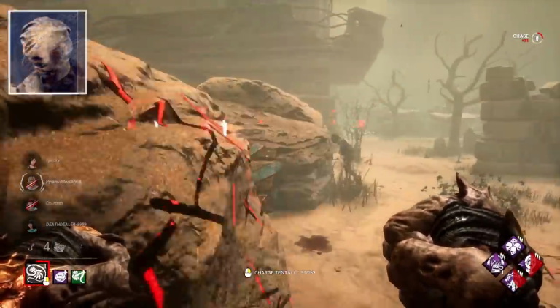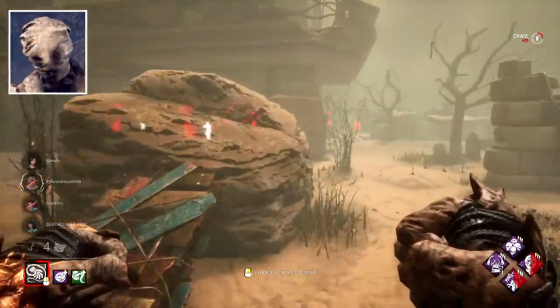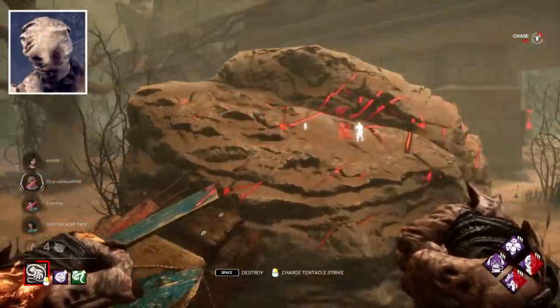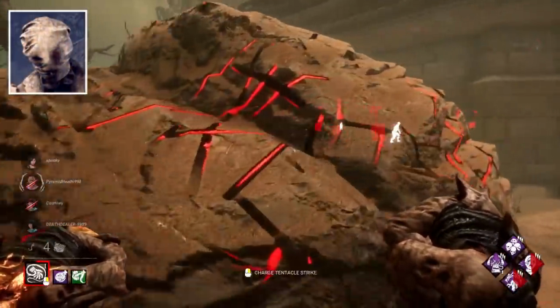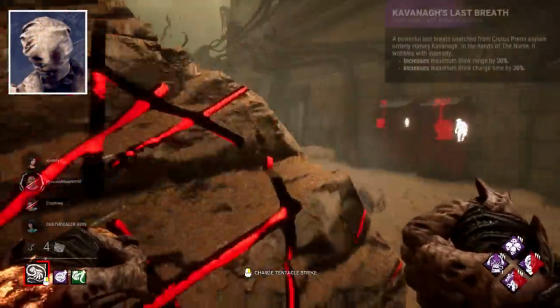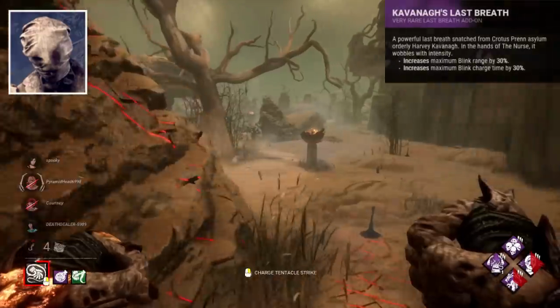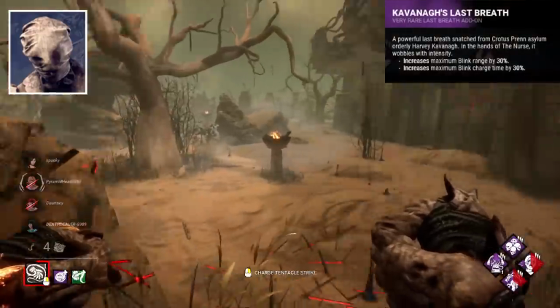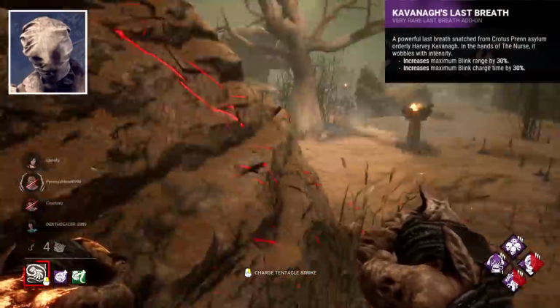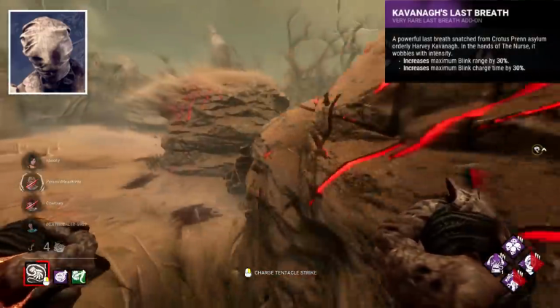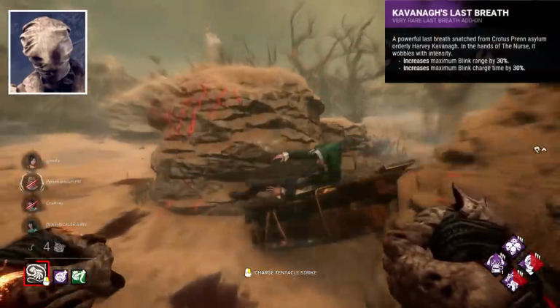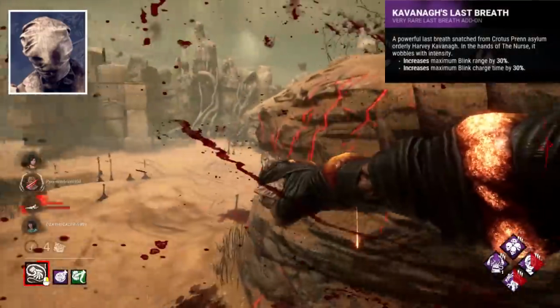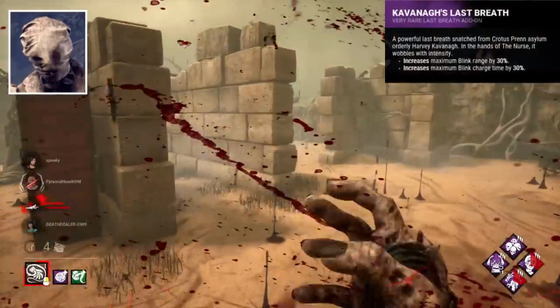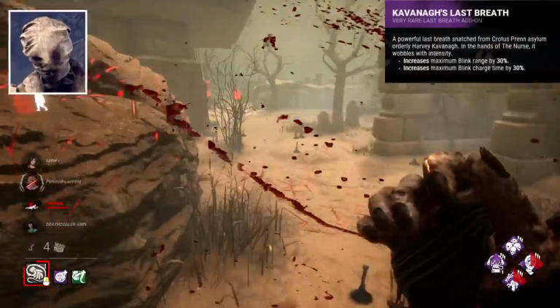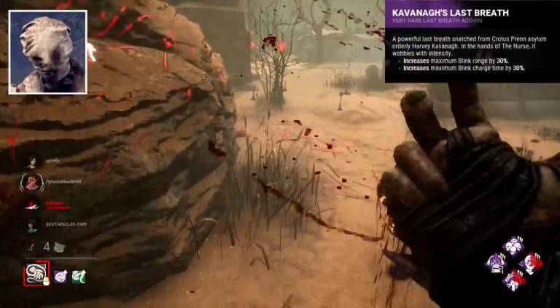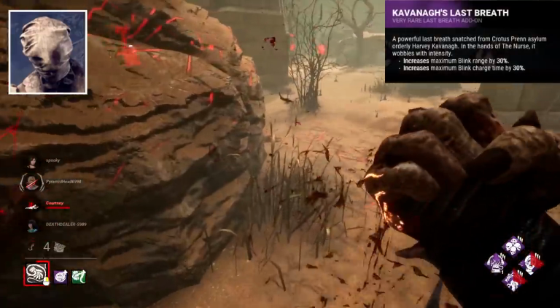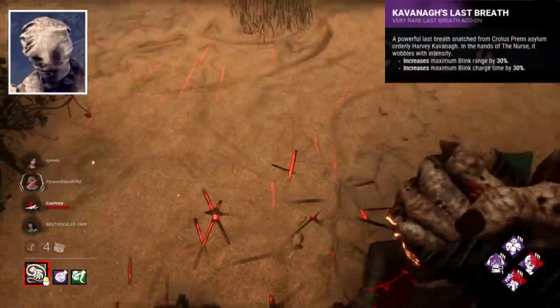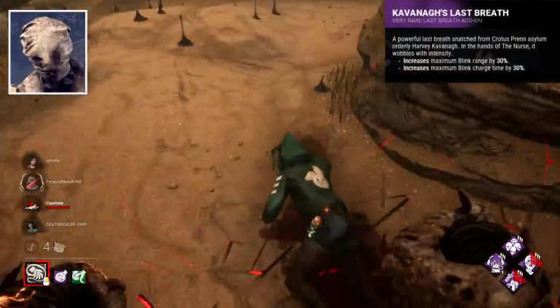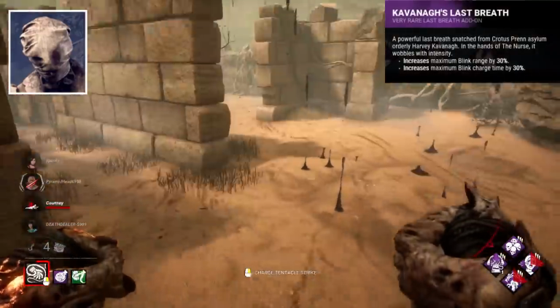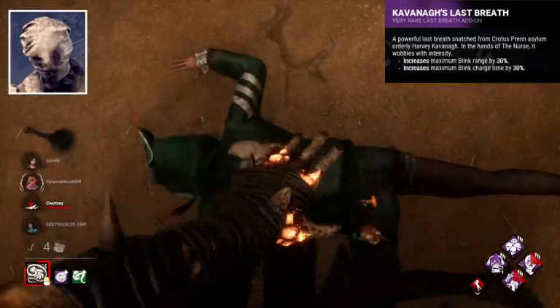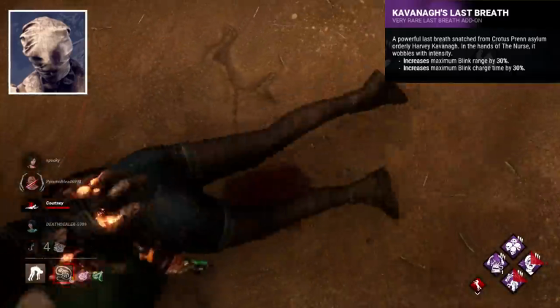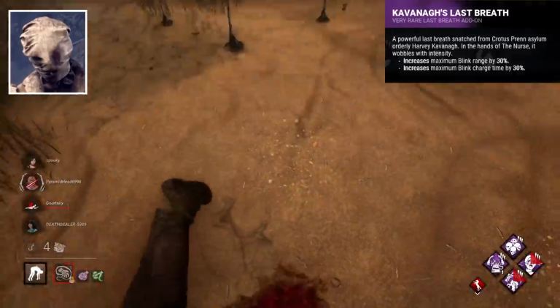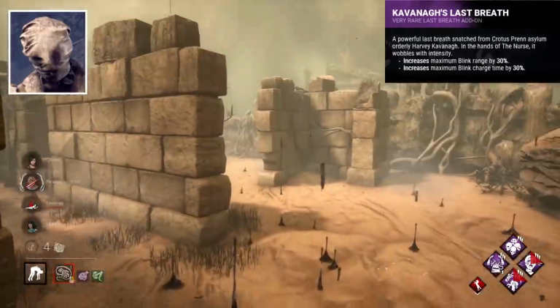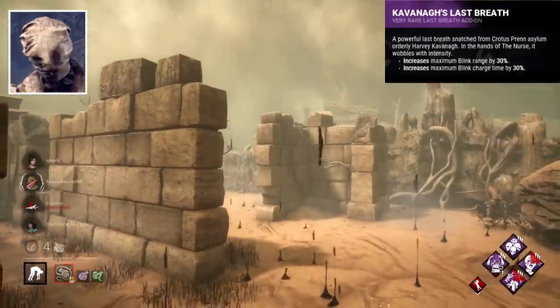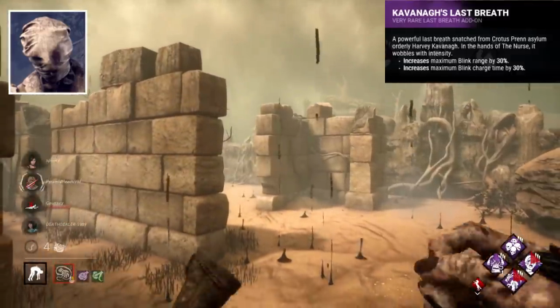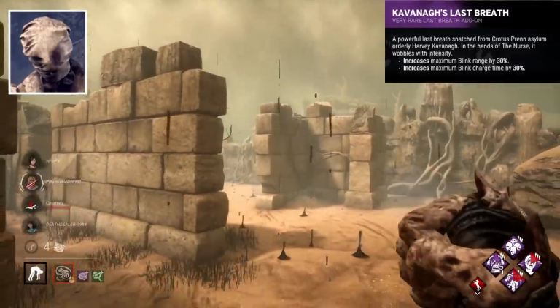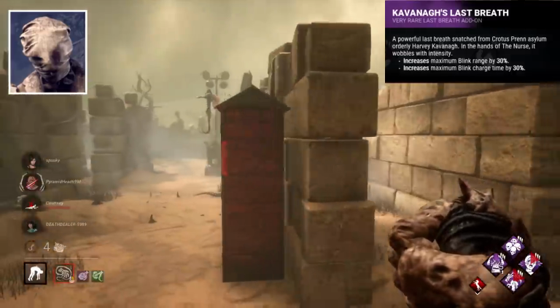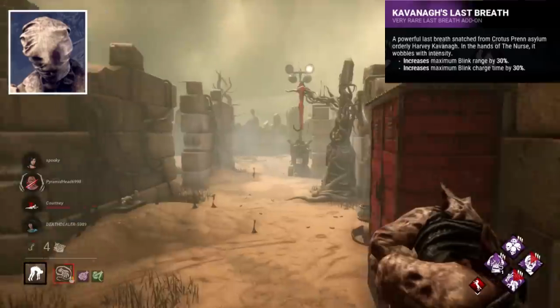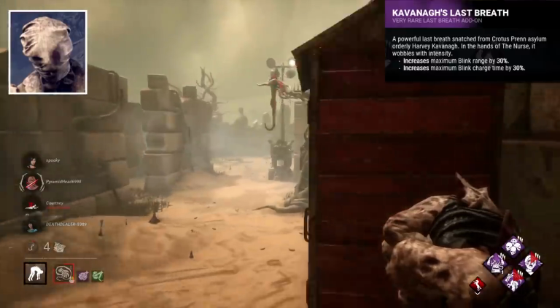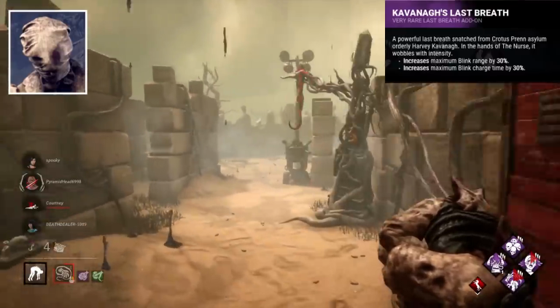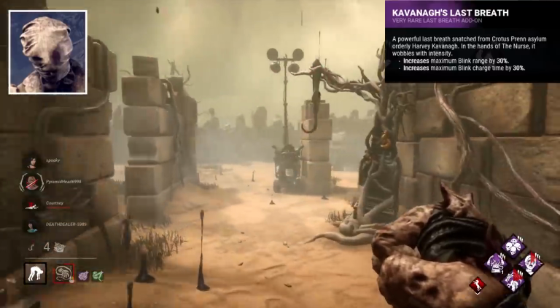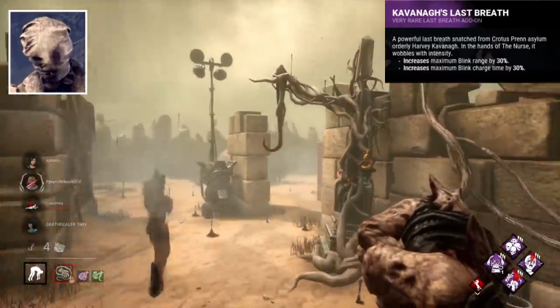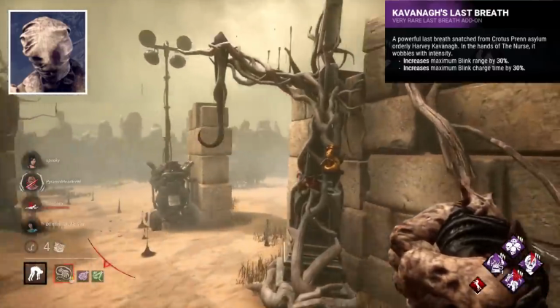Nurse's best add-on is Kavanaugh's Last Breath, which extends your blink range by 30%, but also charge time by 30%. Overall, the extra range is amazing, allowing your power to be even stronger.